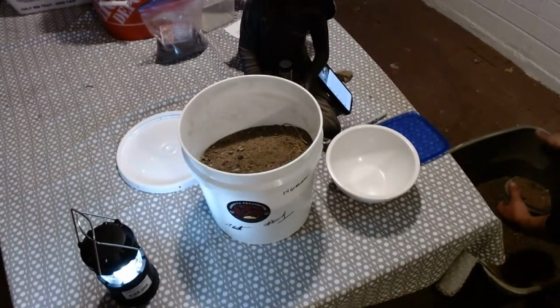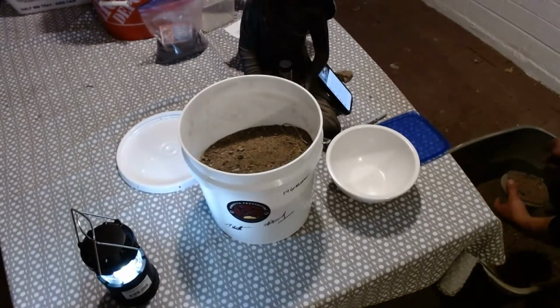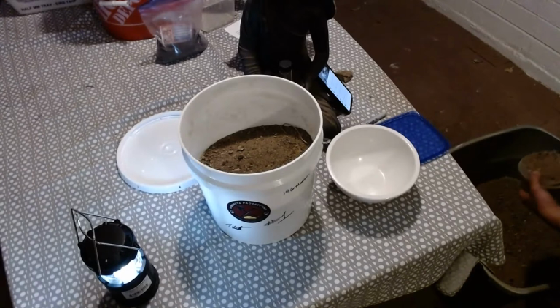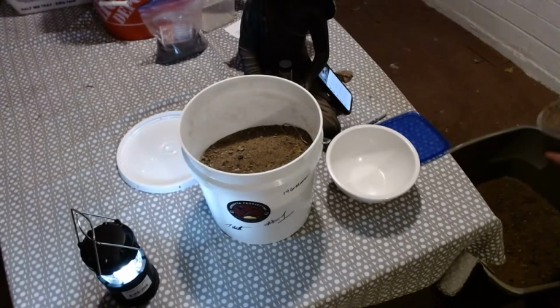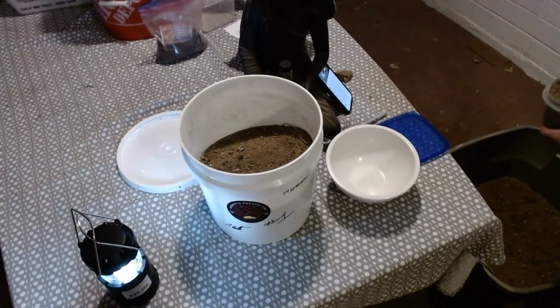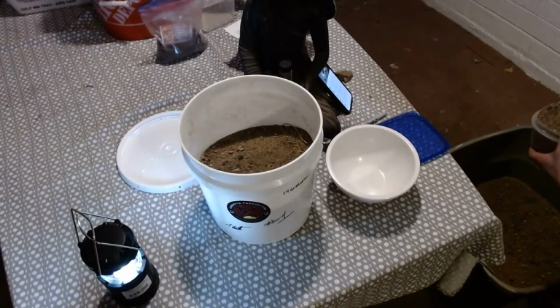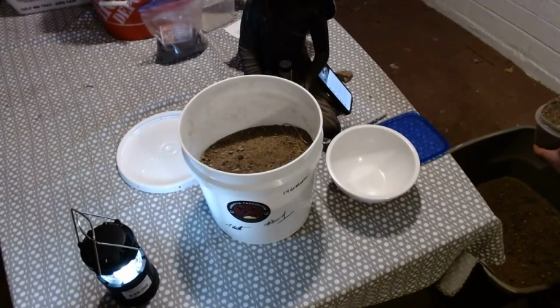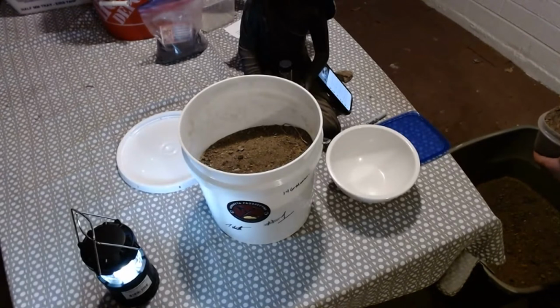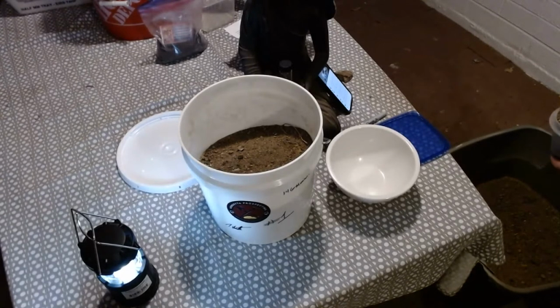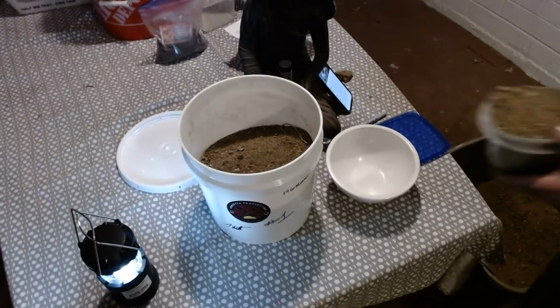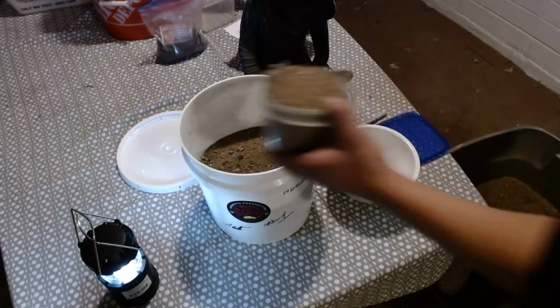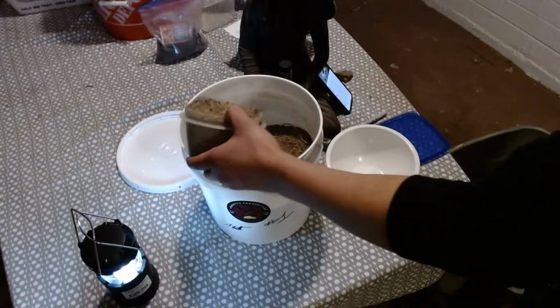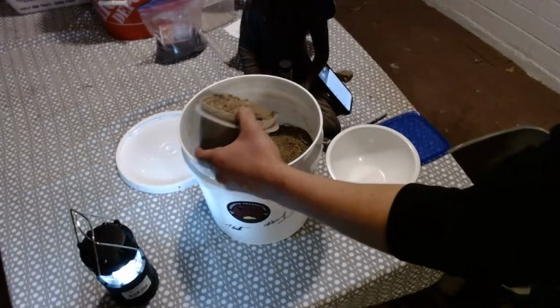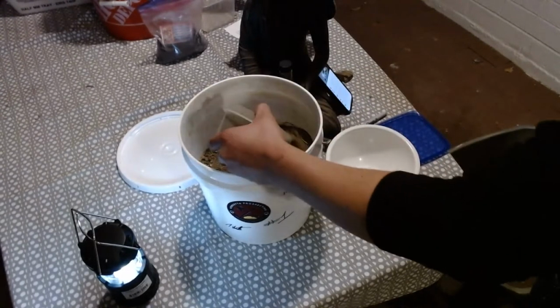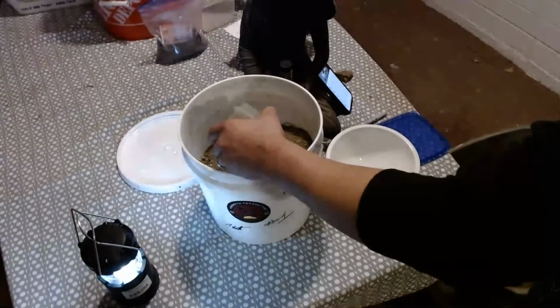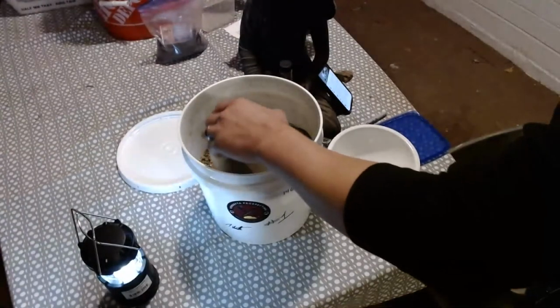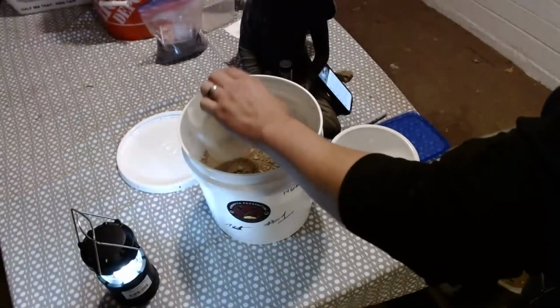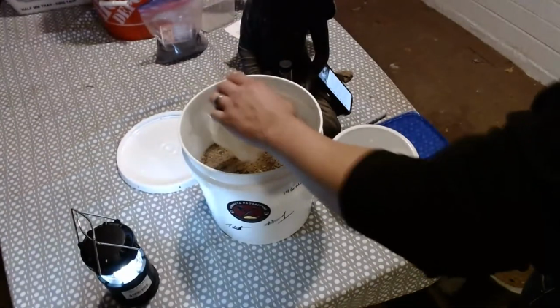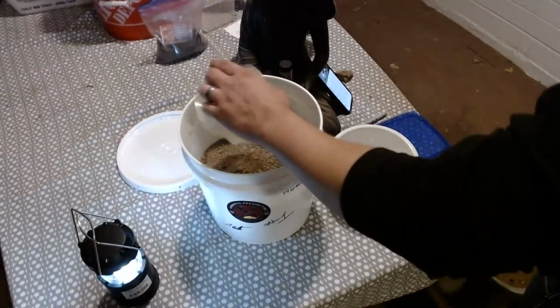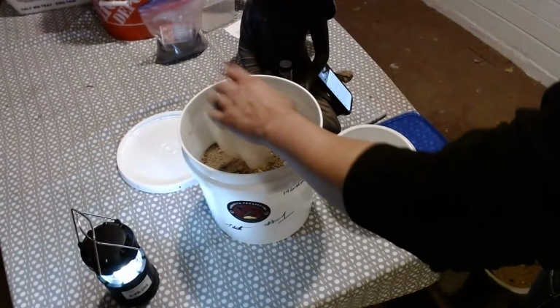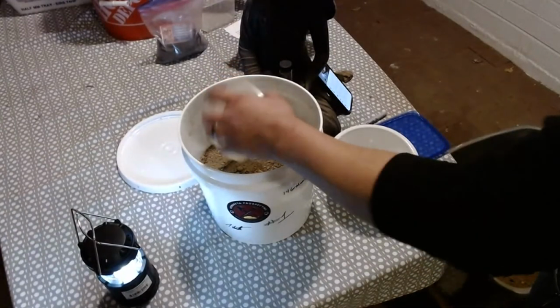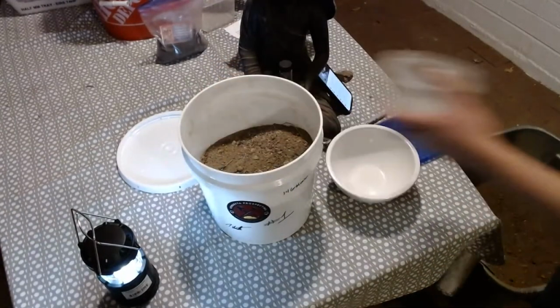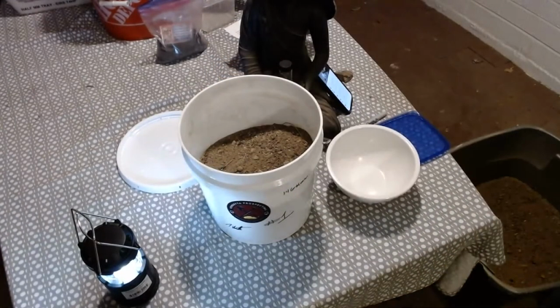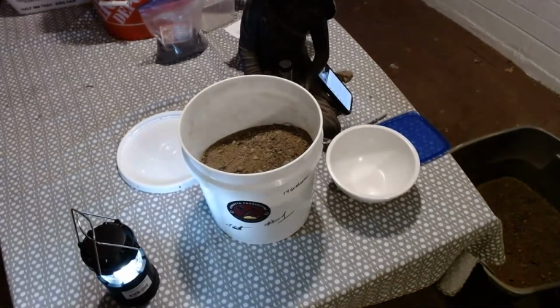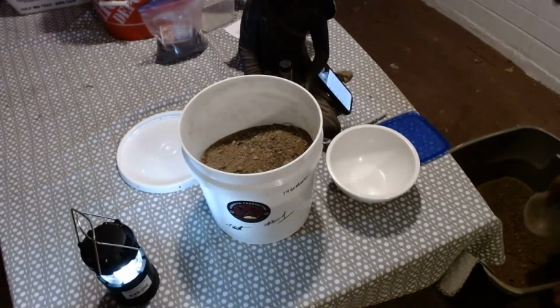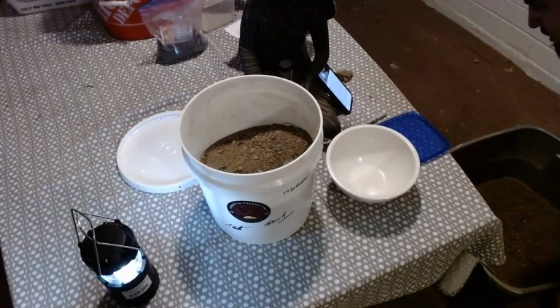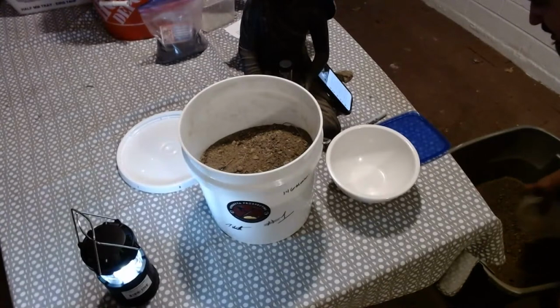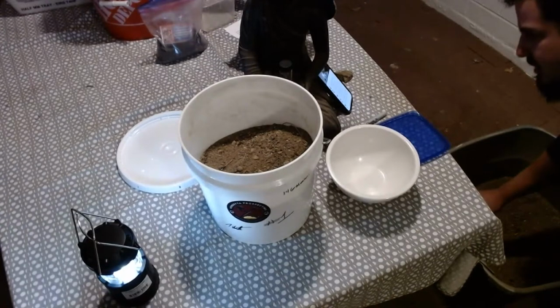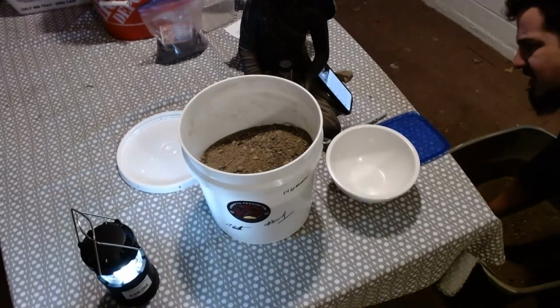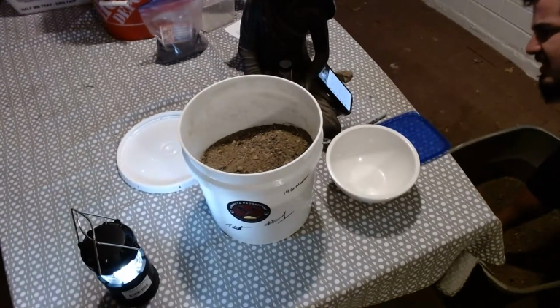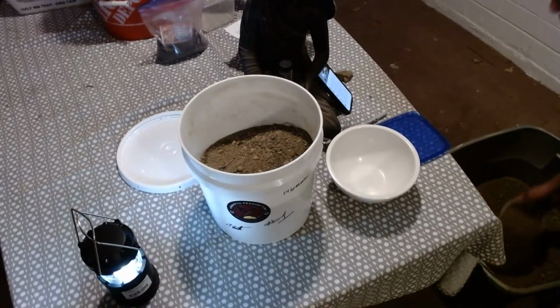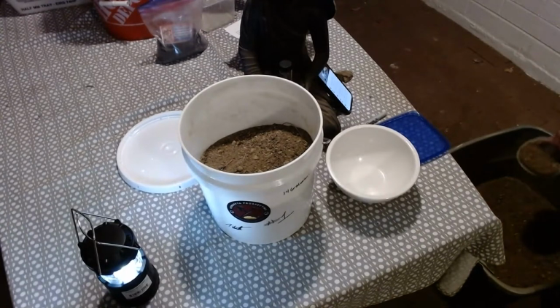Jonathan, how much are those gram bags that you're doing? Is that $80 for that giveaway you're doing? It's like a gram plus at least — I saw that video earlier. I didn't get to check out your website this evening. How much is that running?